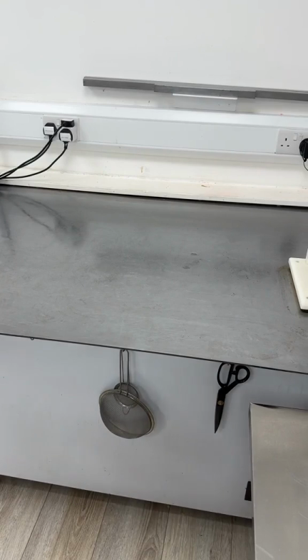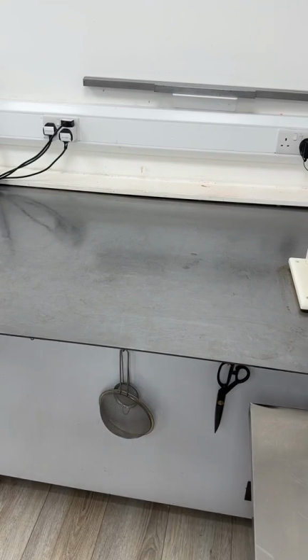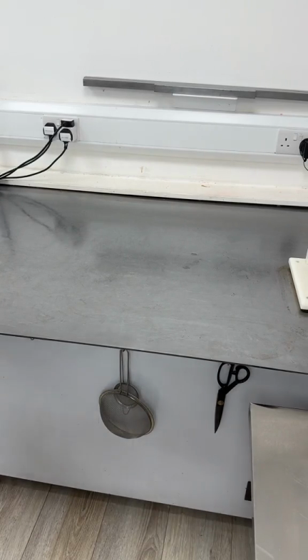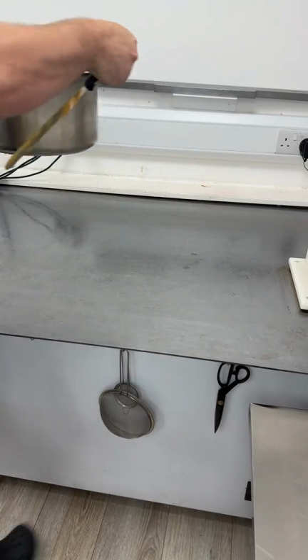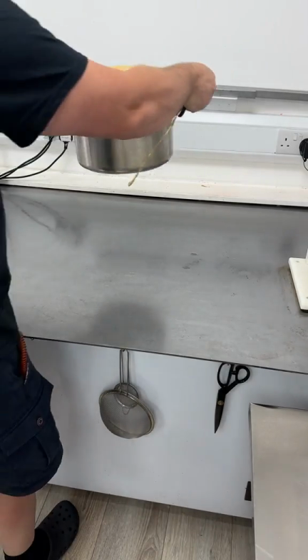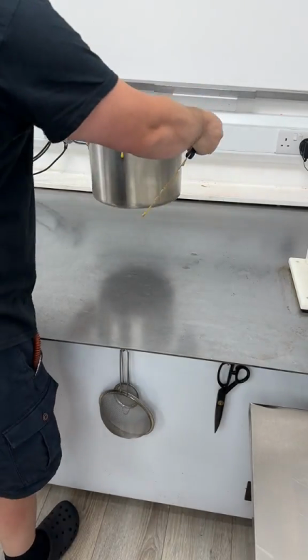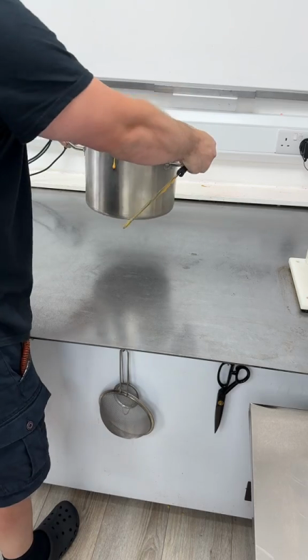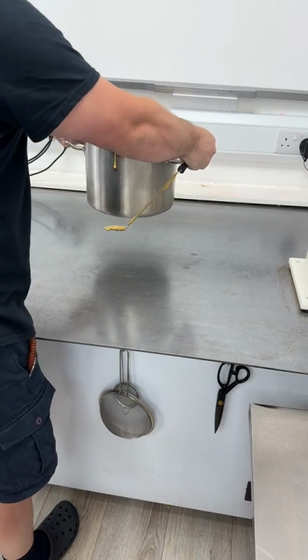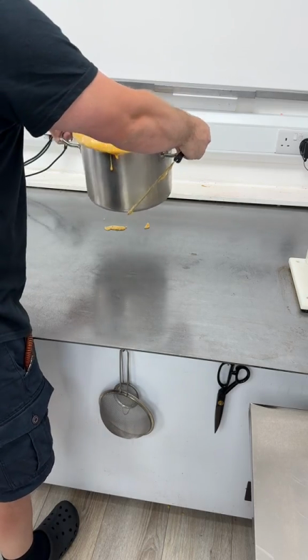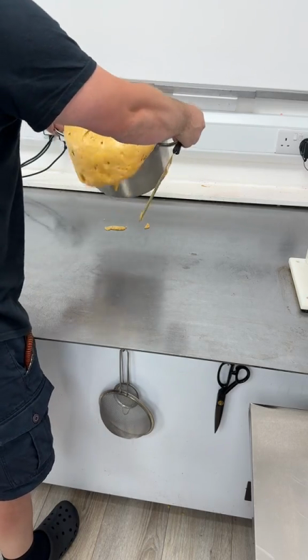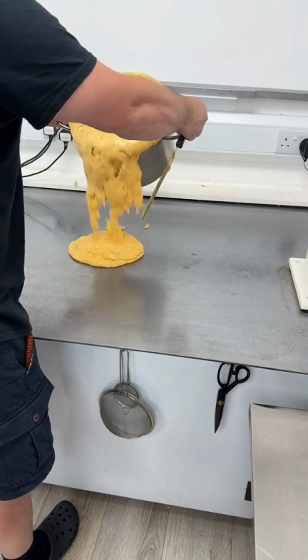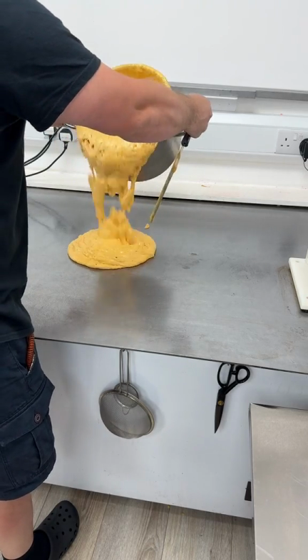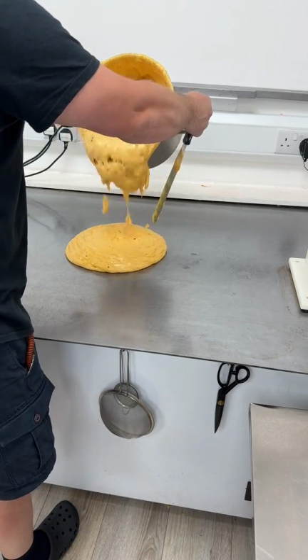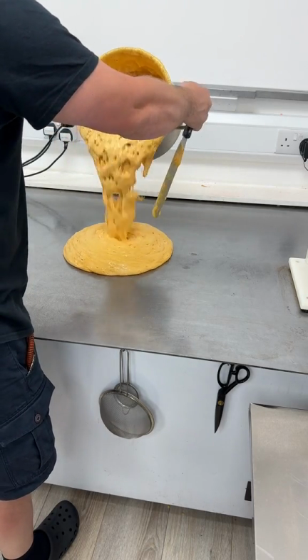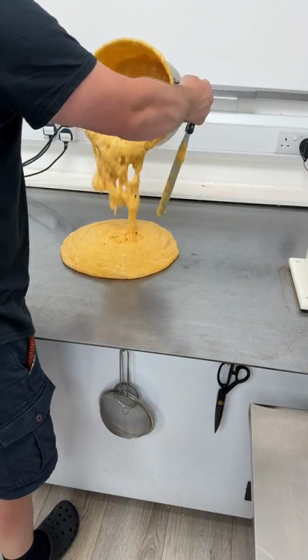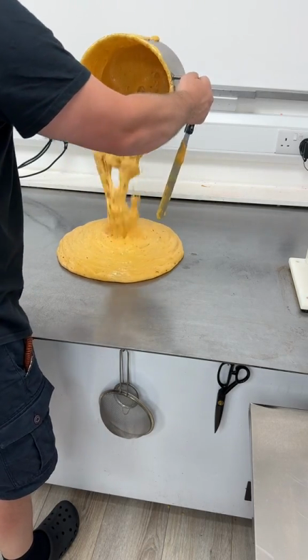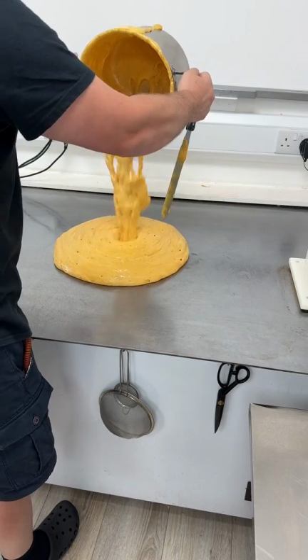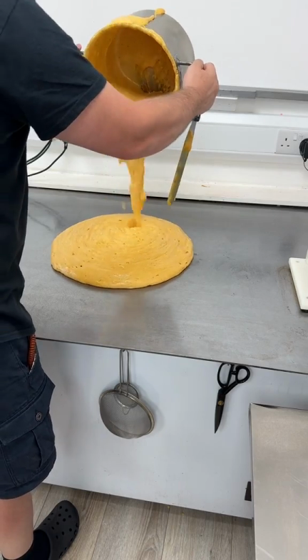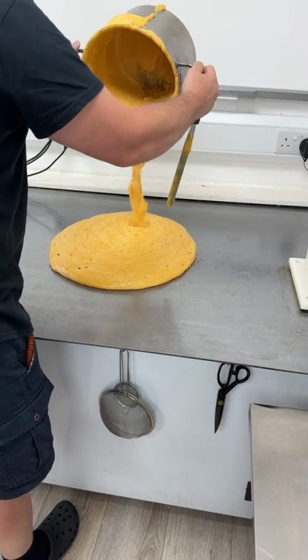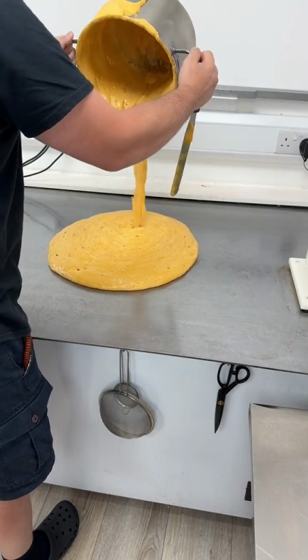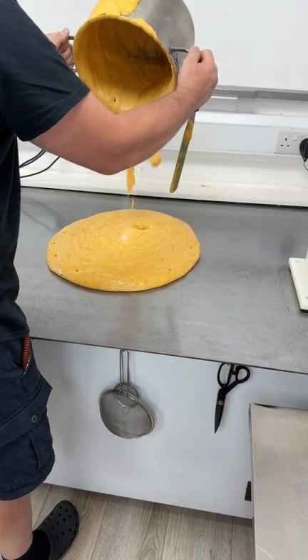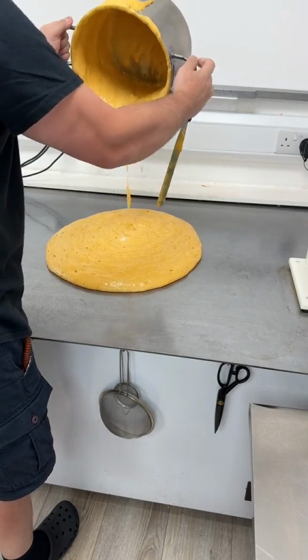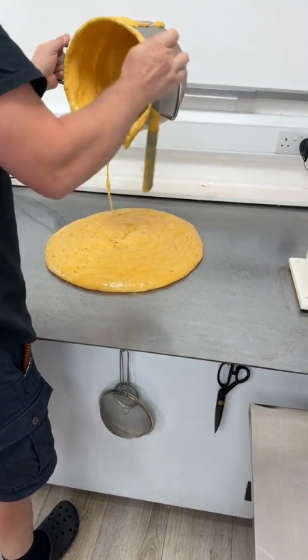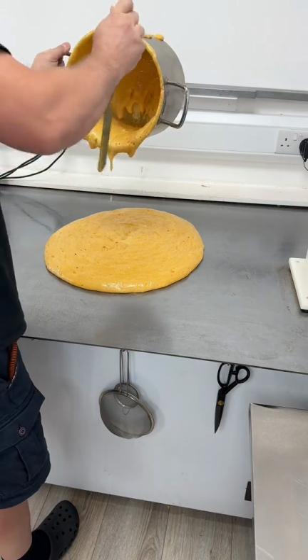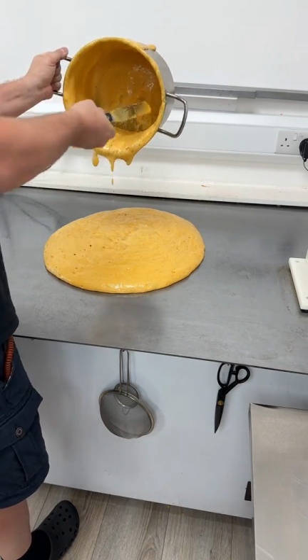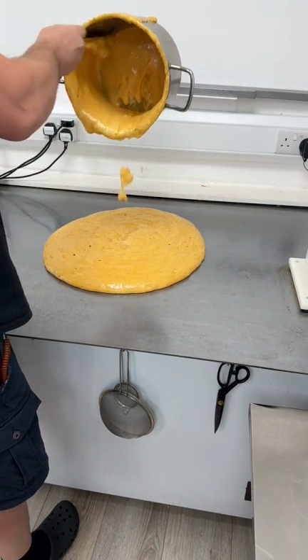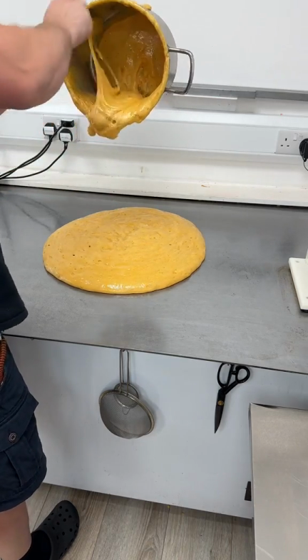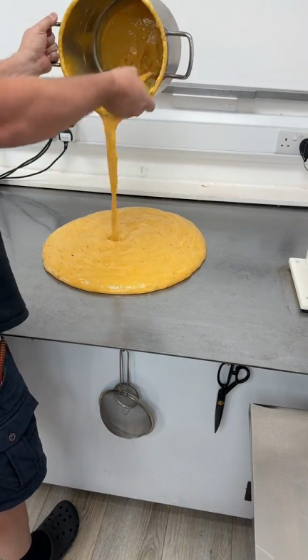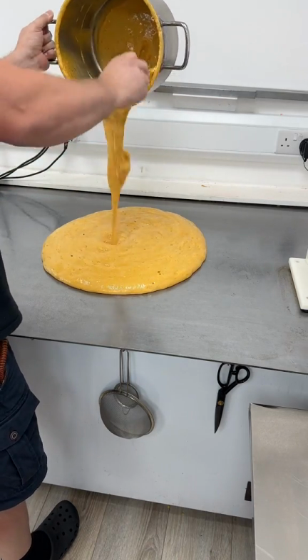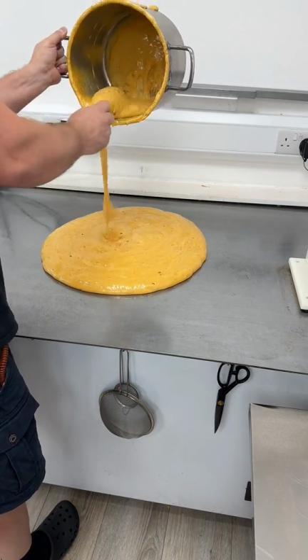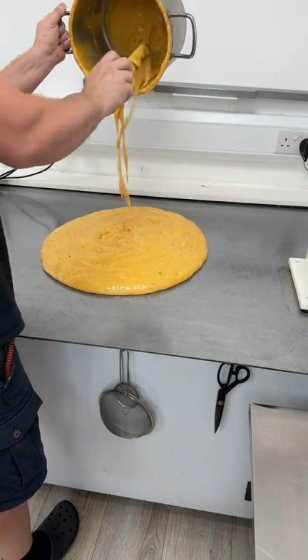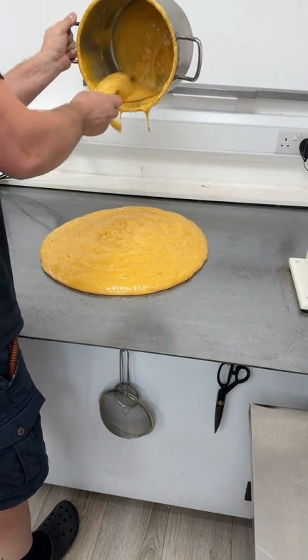And now we're gonna pour this on the table just like that. So this is 150 degrees Celsius.